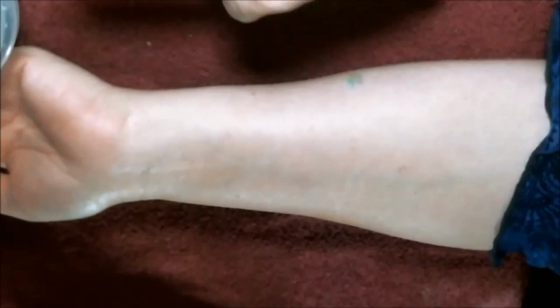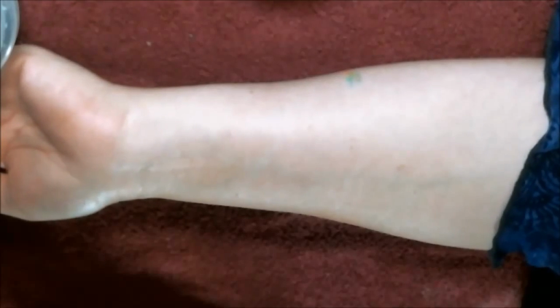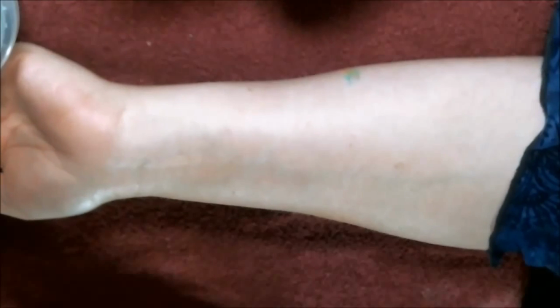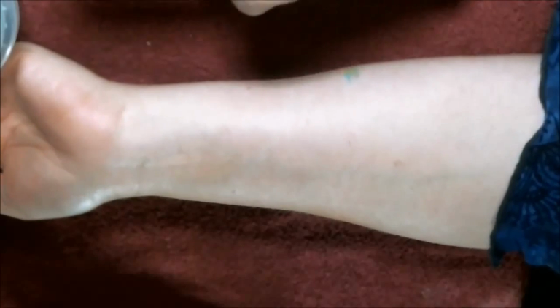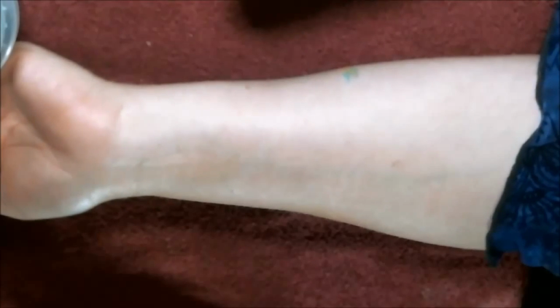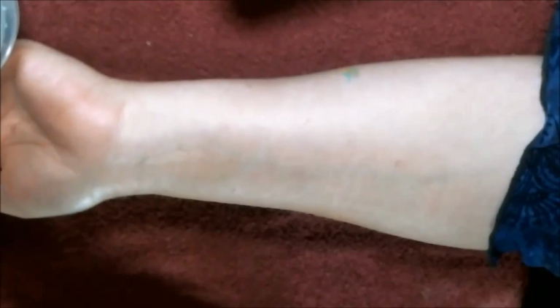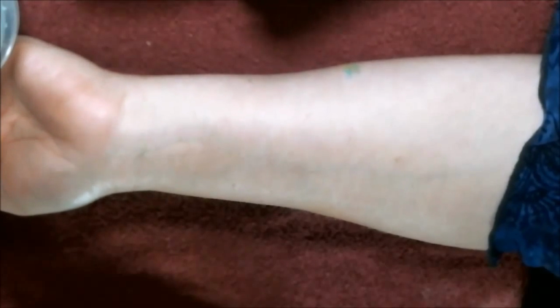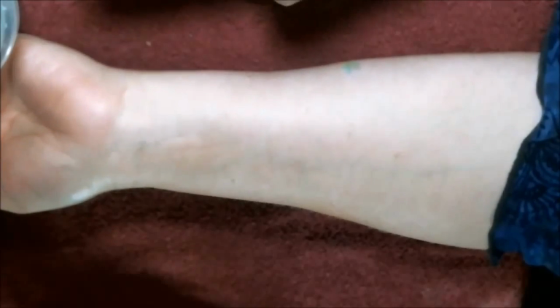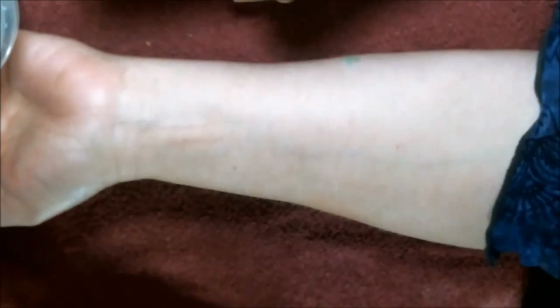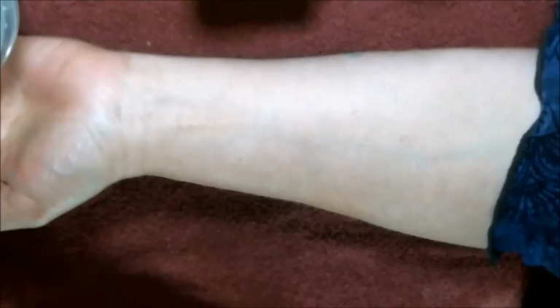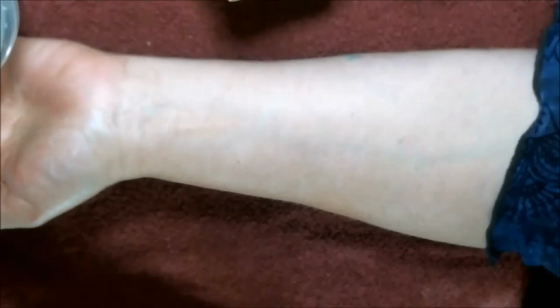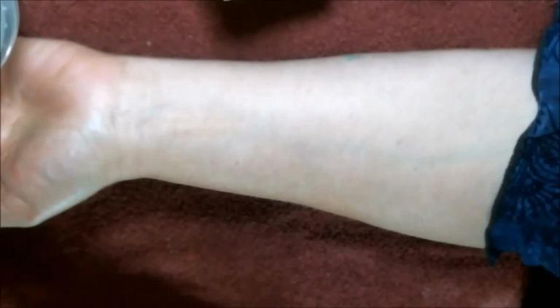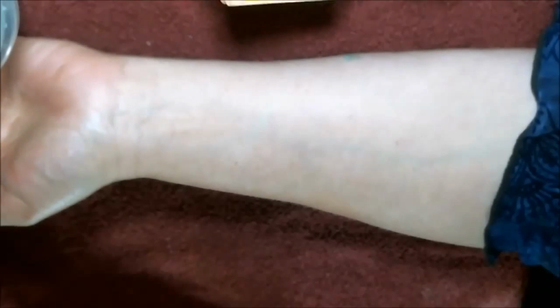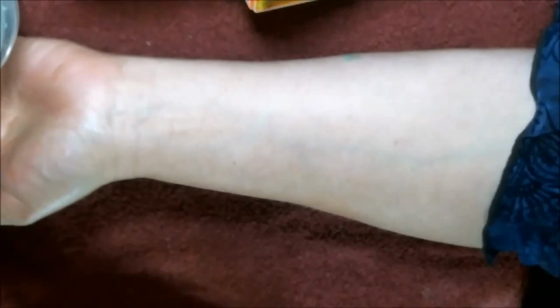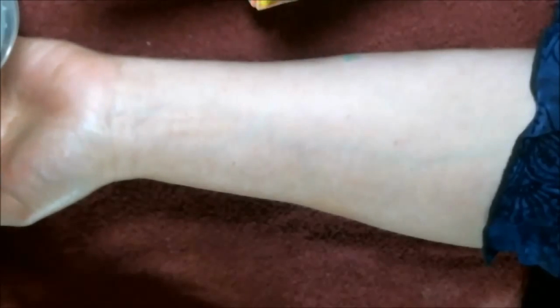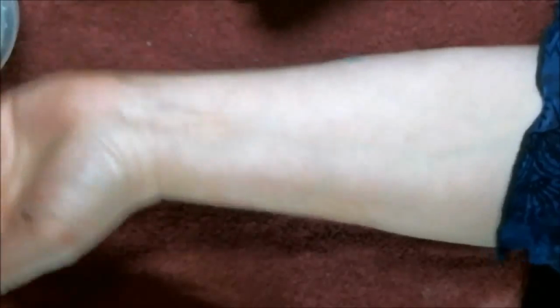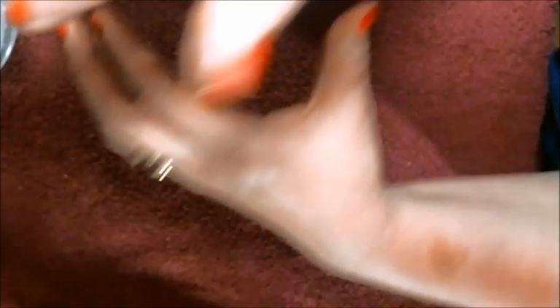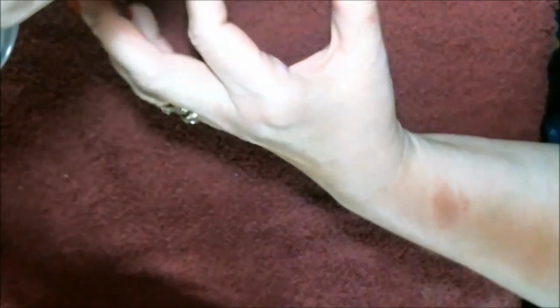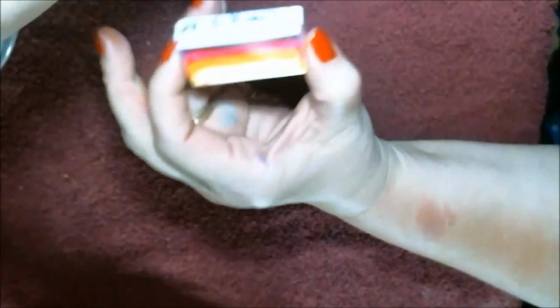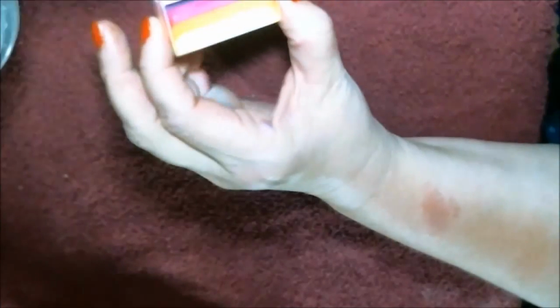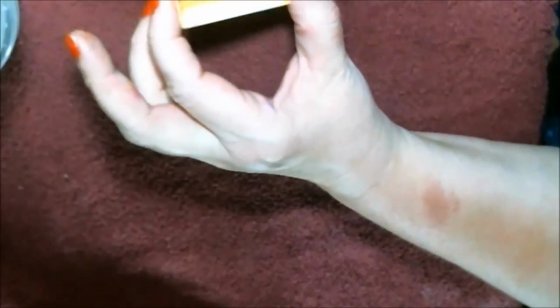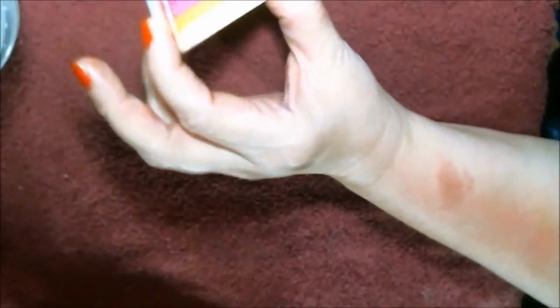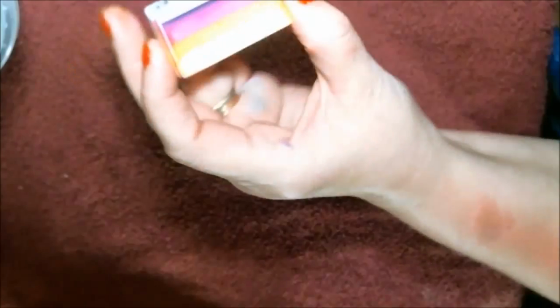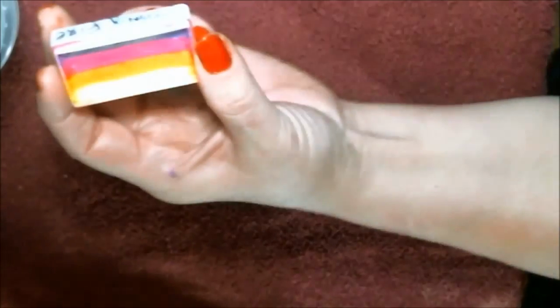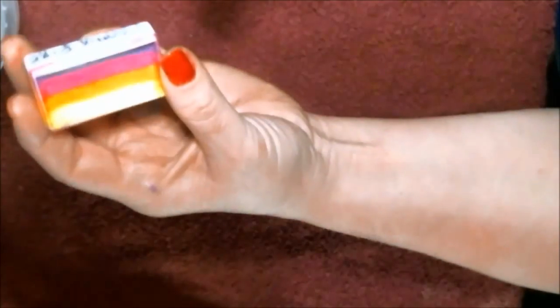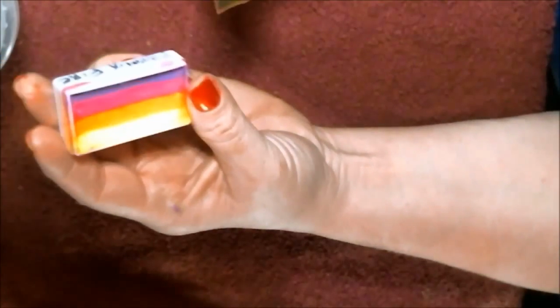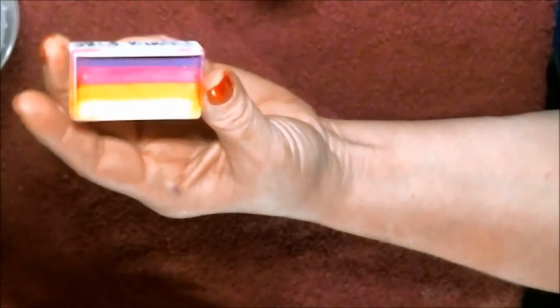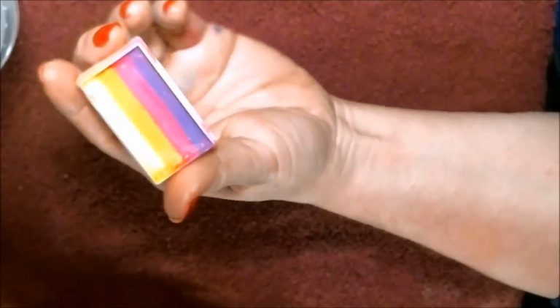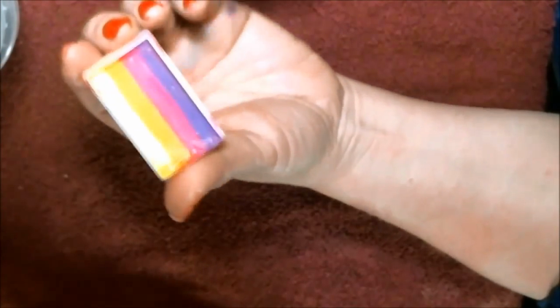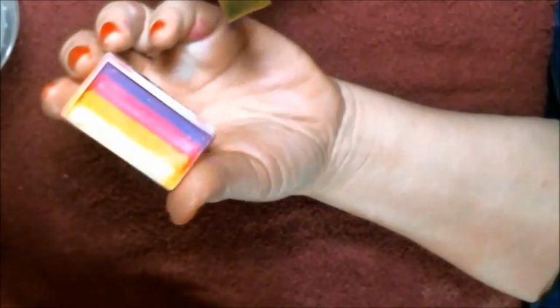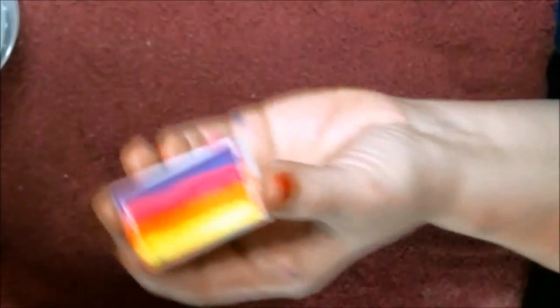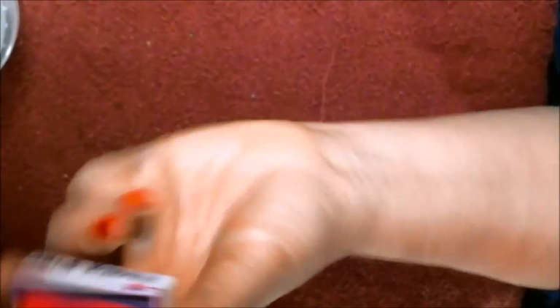Today we're gonna do a simple one-stroke flower. A lot of people are asking me to go back to the basics of how we do these.